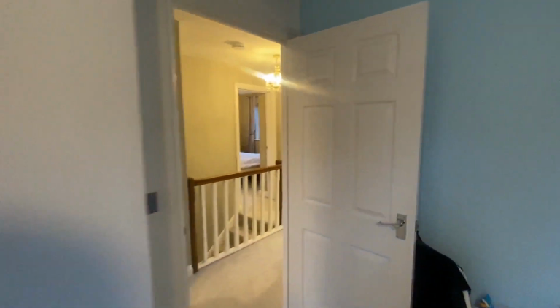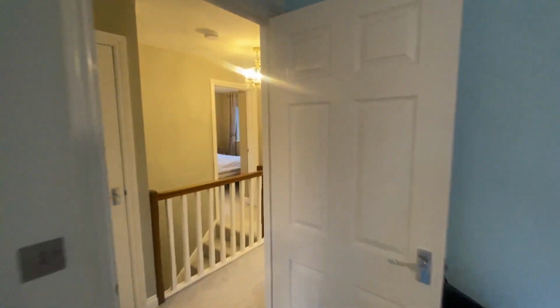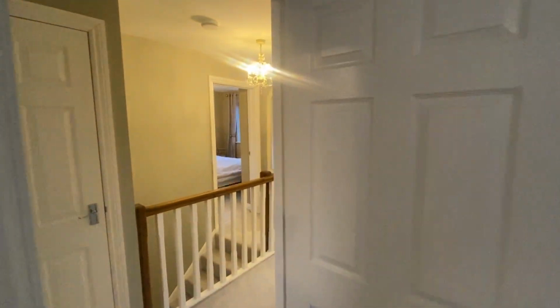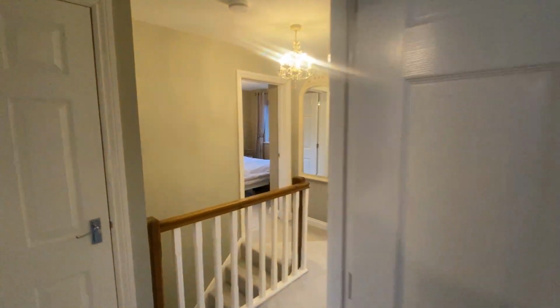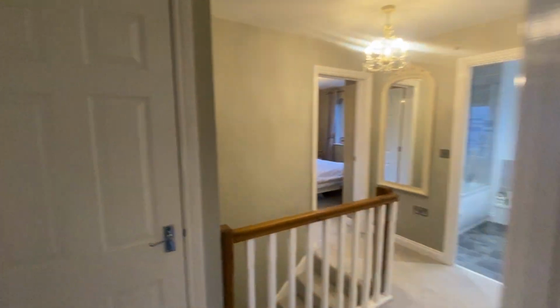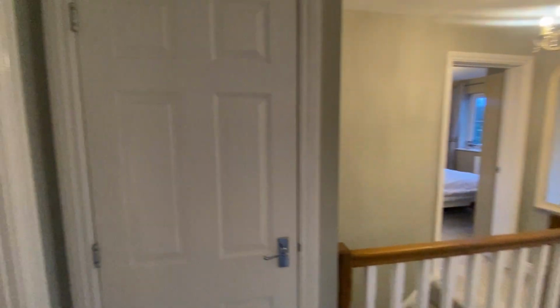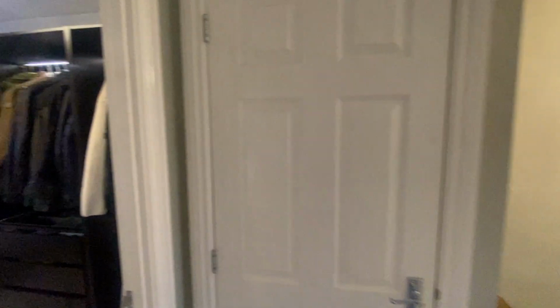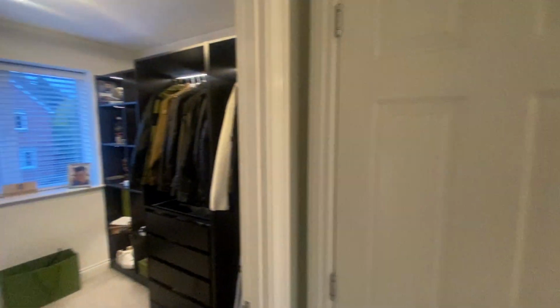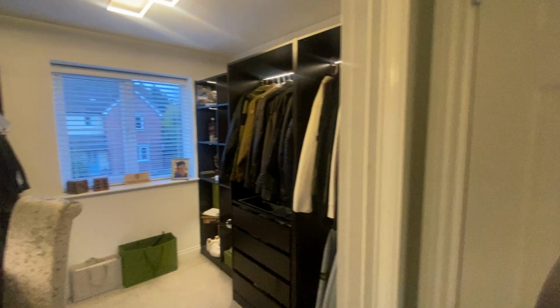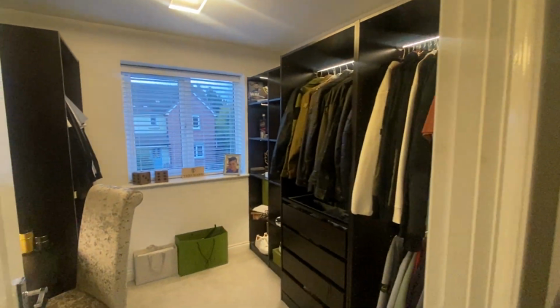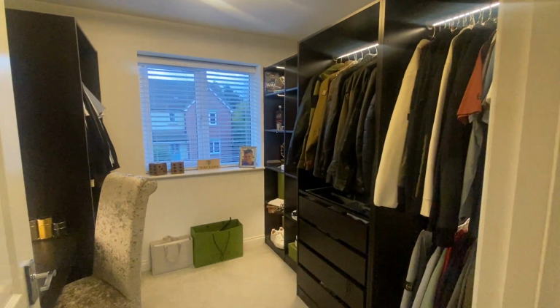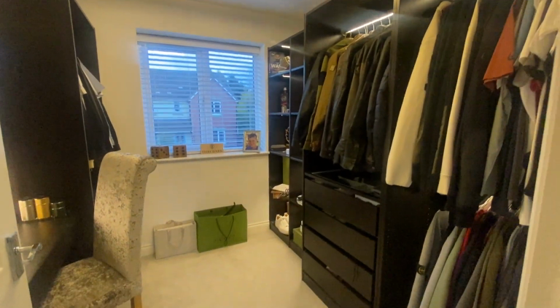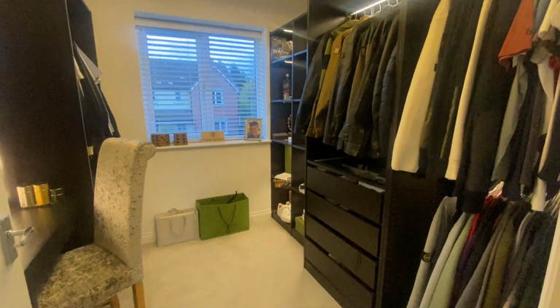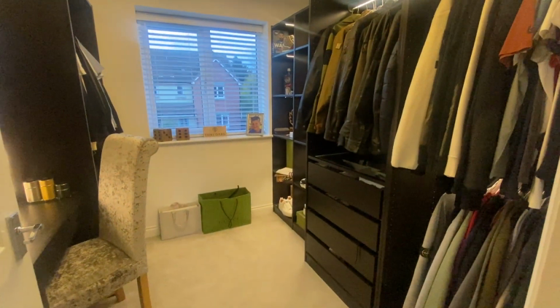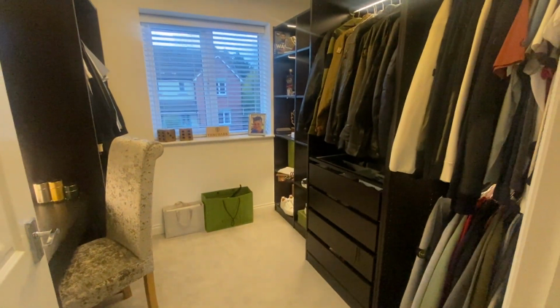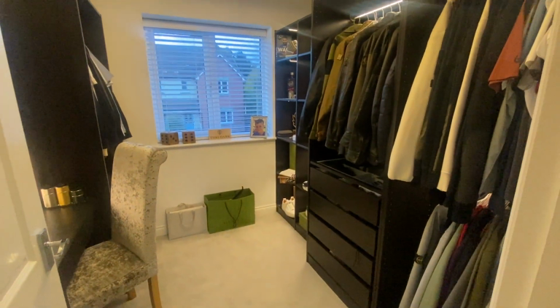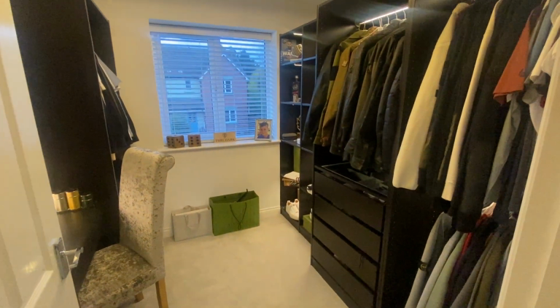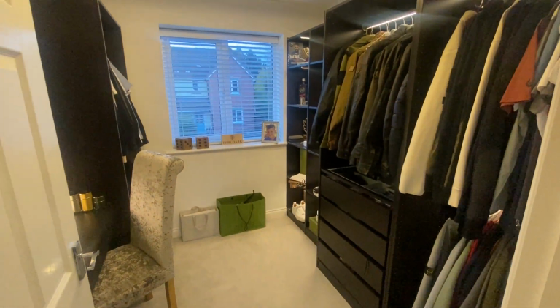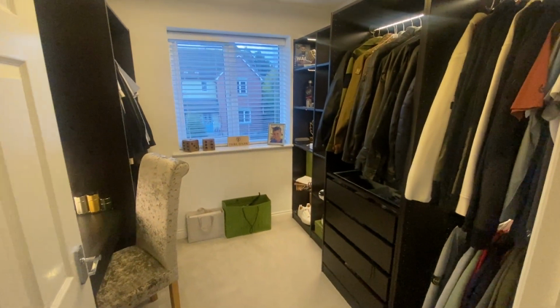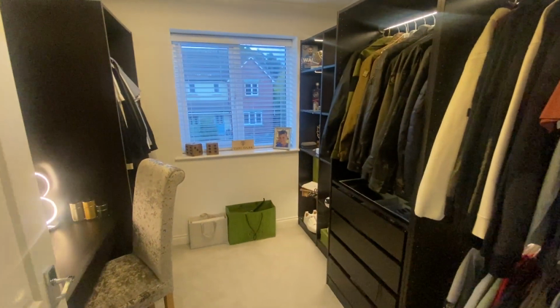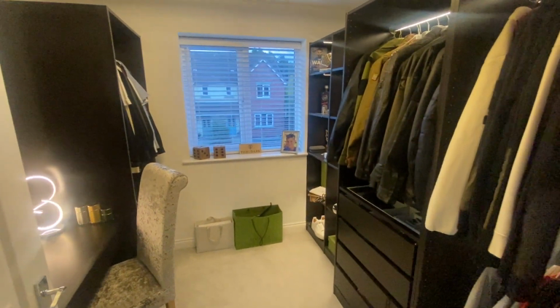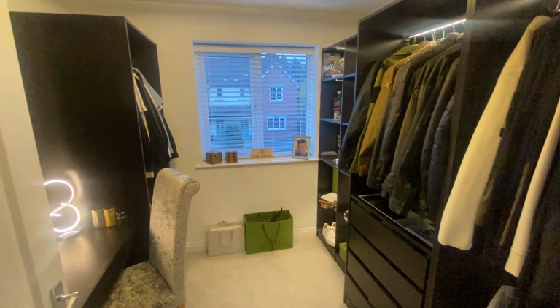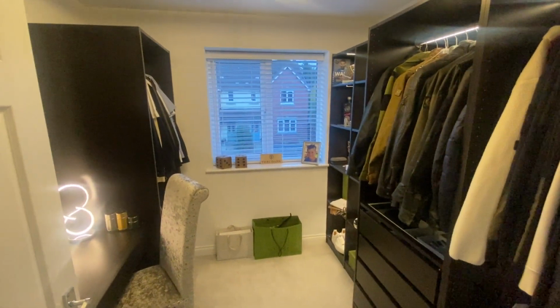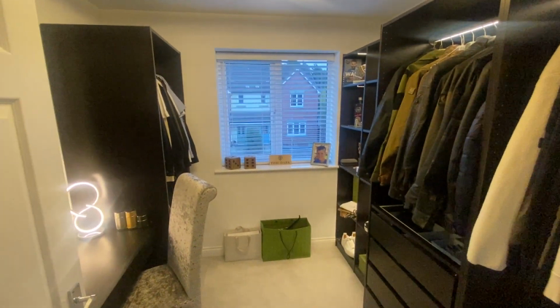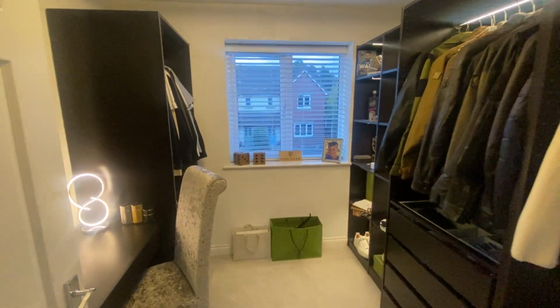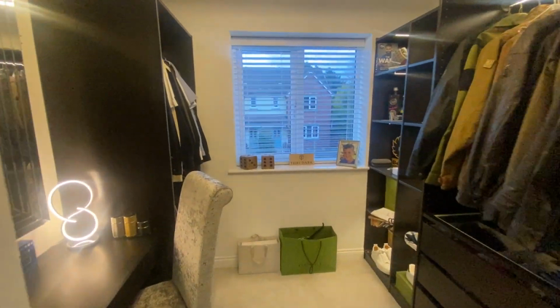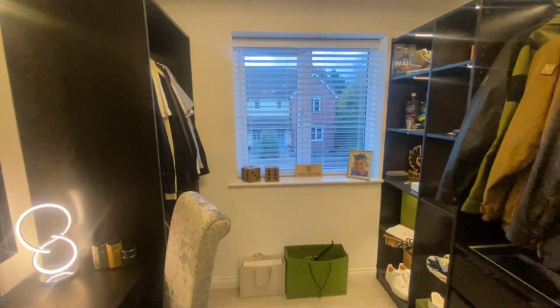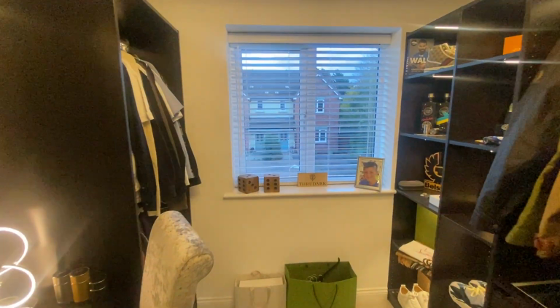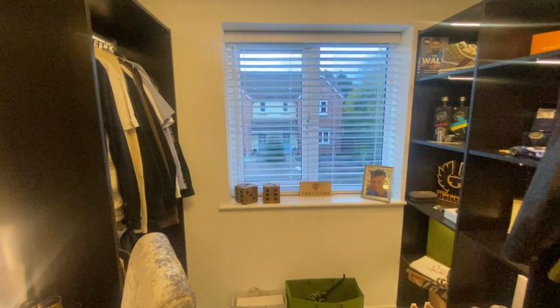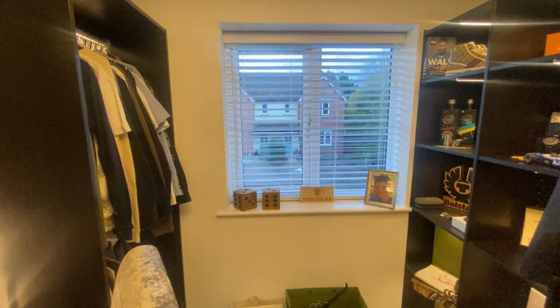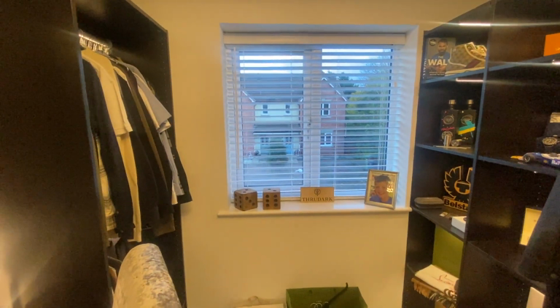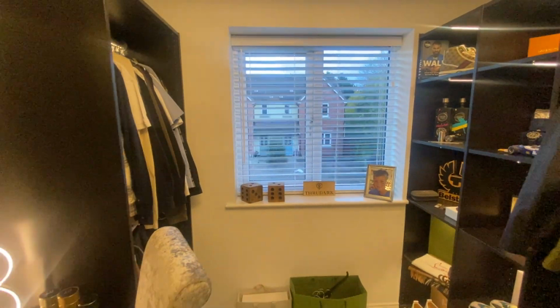Finally, access into bedroom four, which is currently used as a walk-in dressing area or would make a perfect home office. All very well presented.